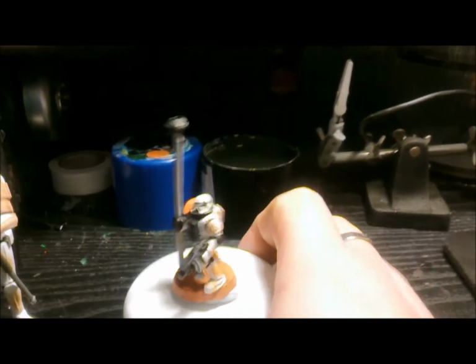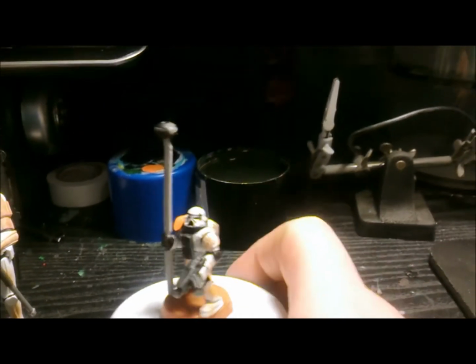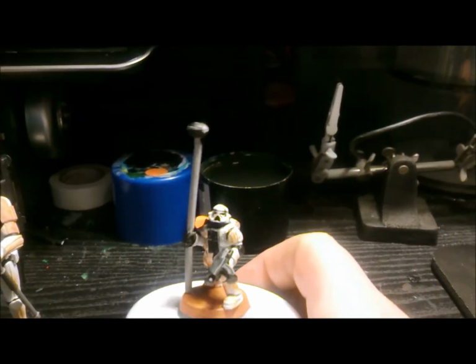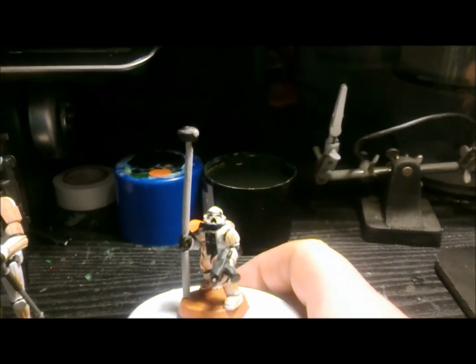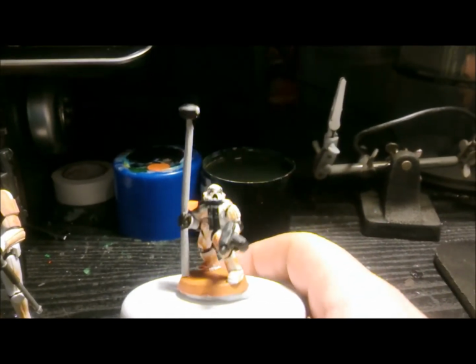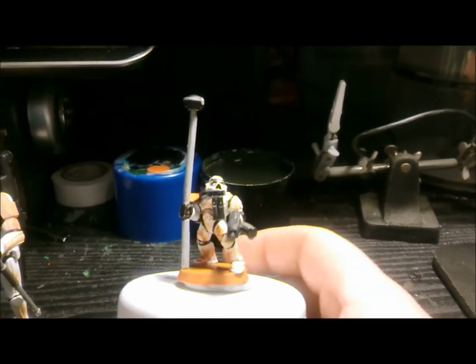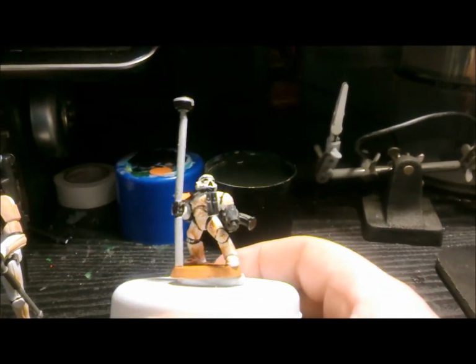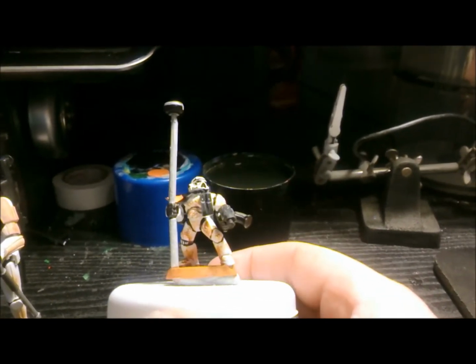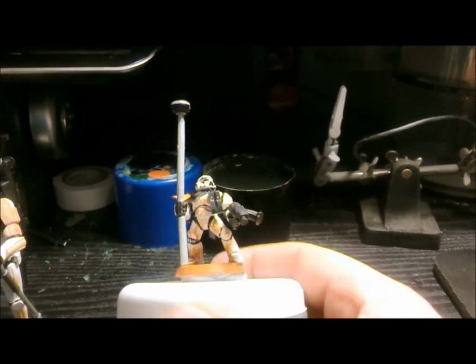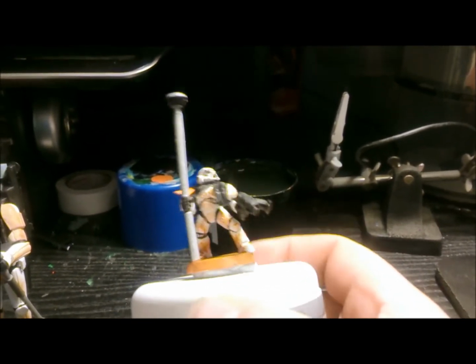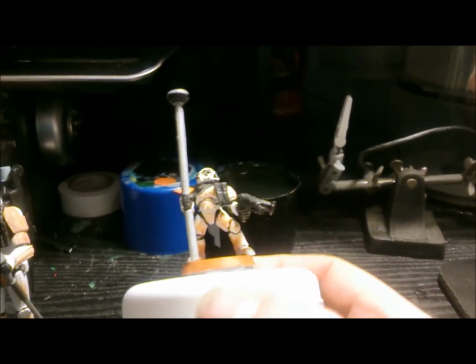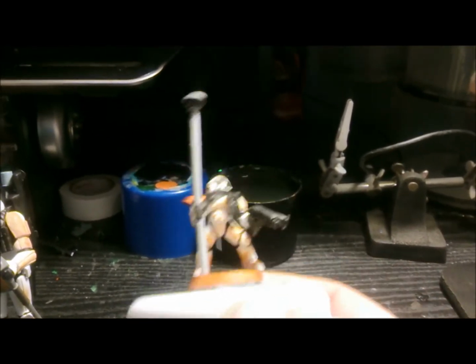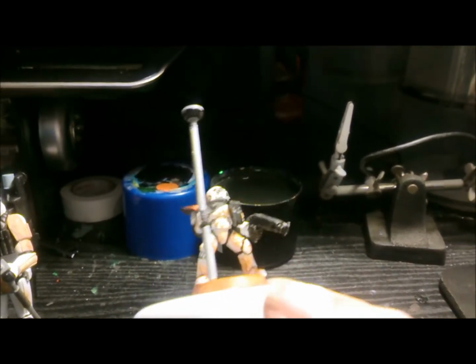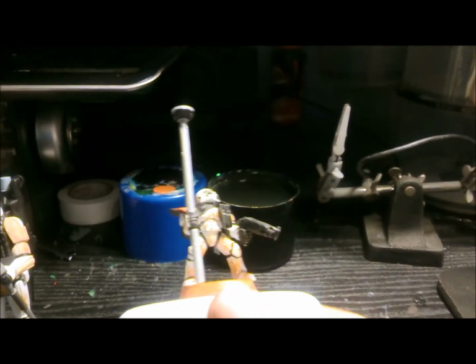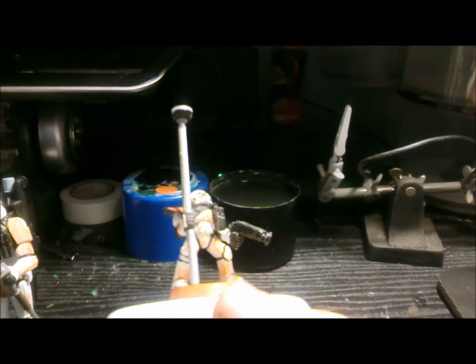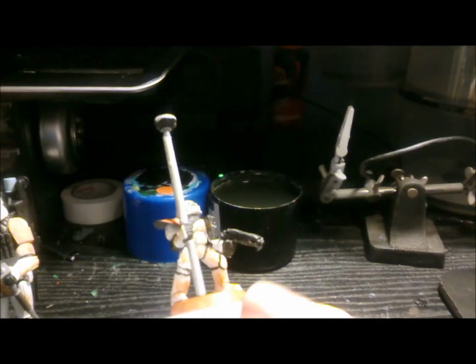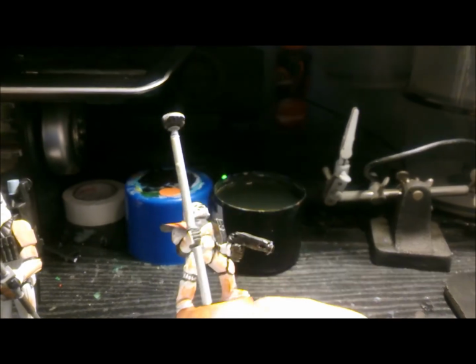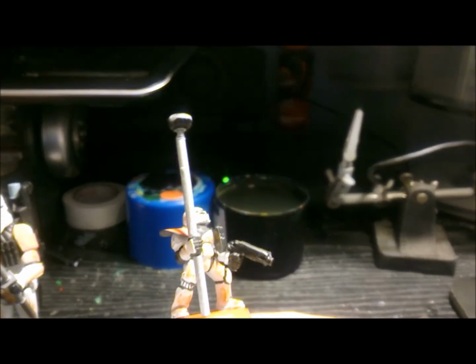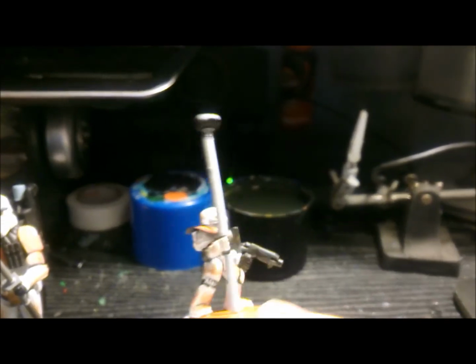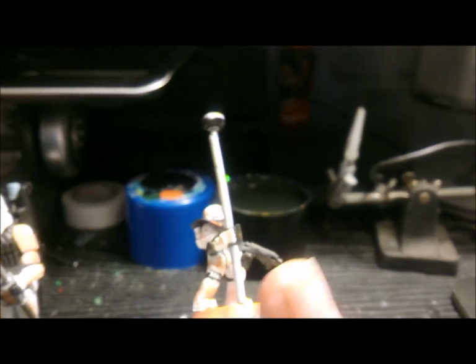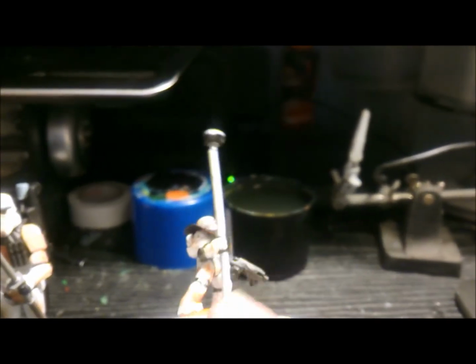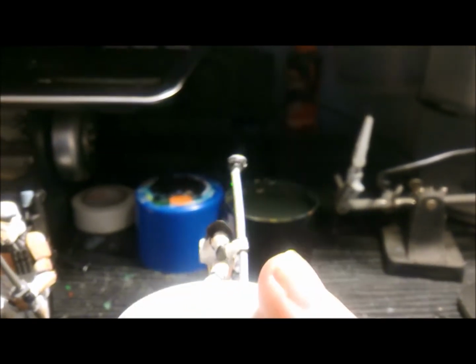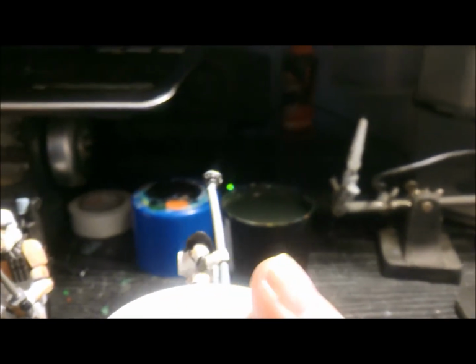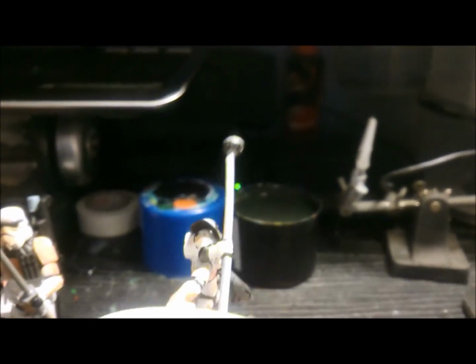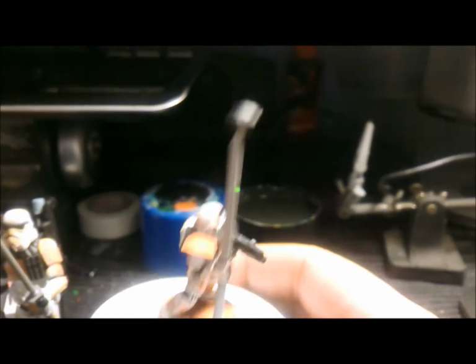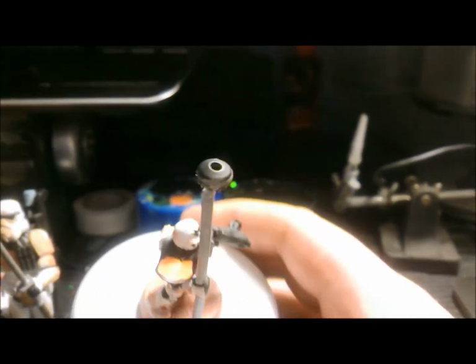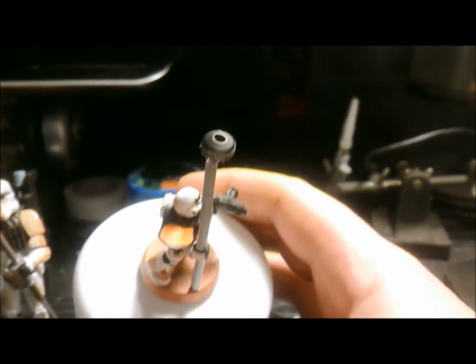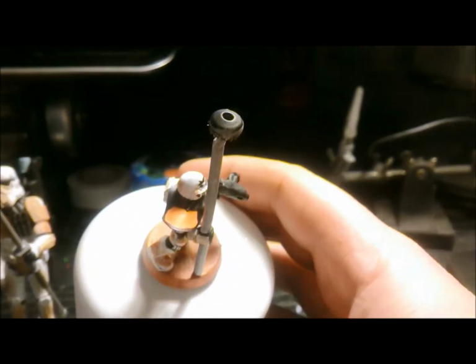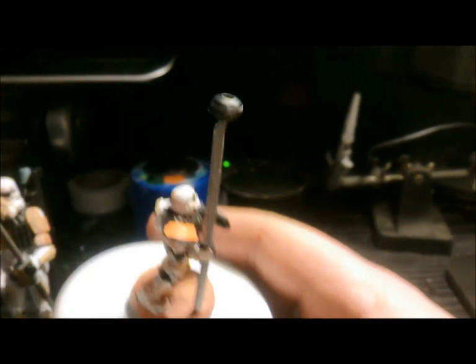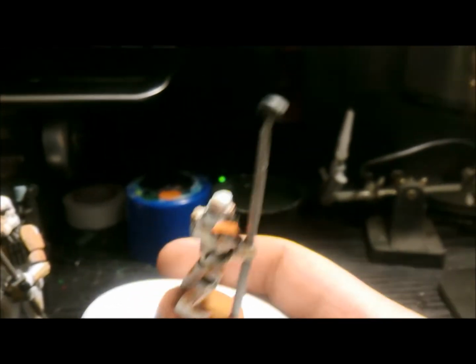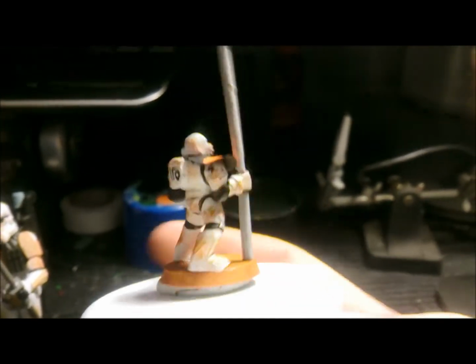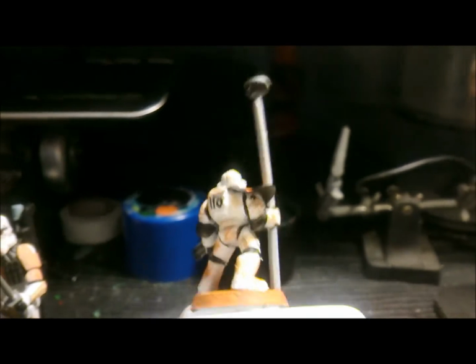All the shoulder pads have been cut off, the legs have been thinned down. I did put quite a bit of work in it — it was like a full day's work in it. I made up the shoulder pad for the sergeant.